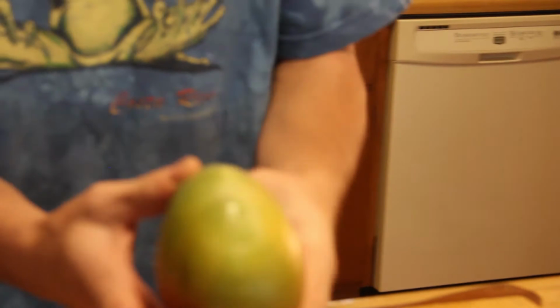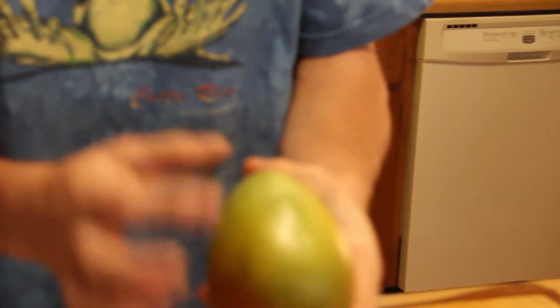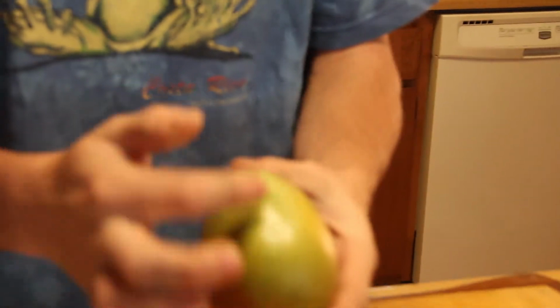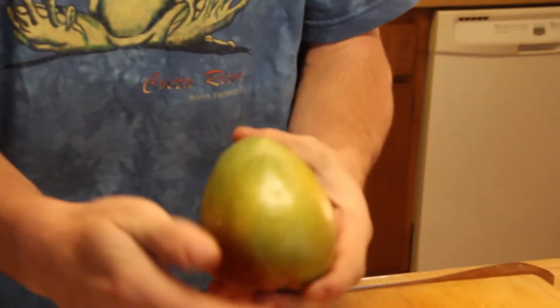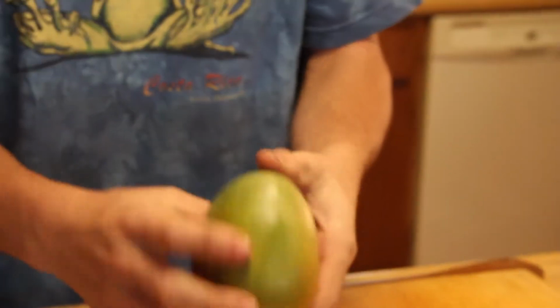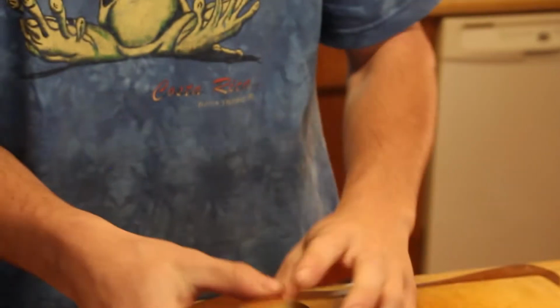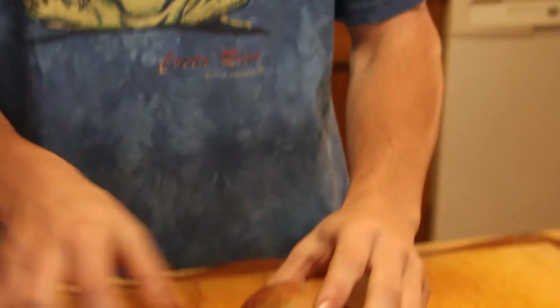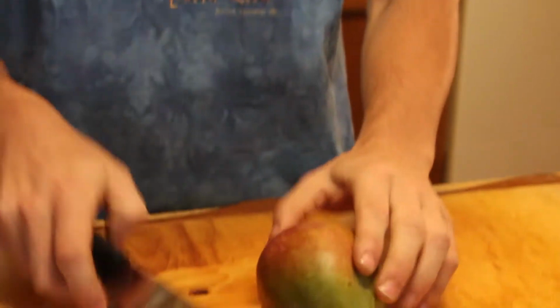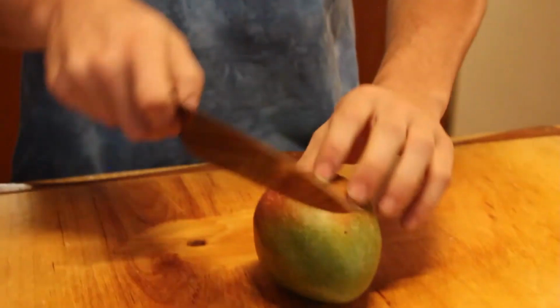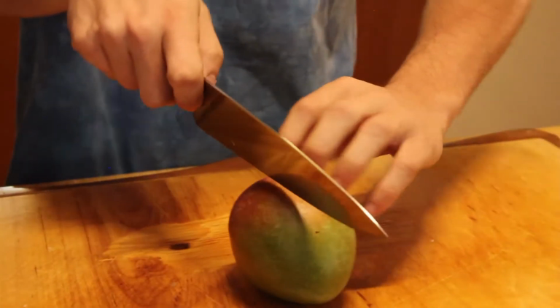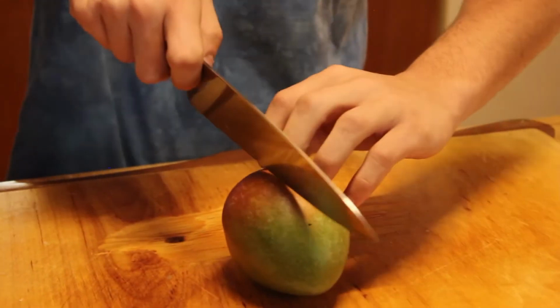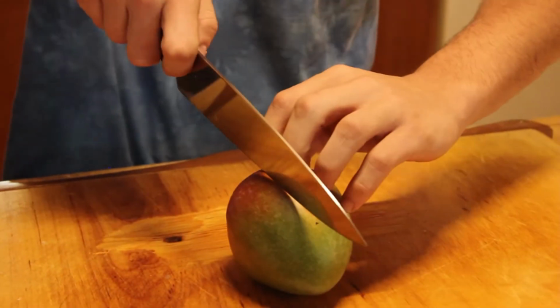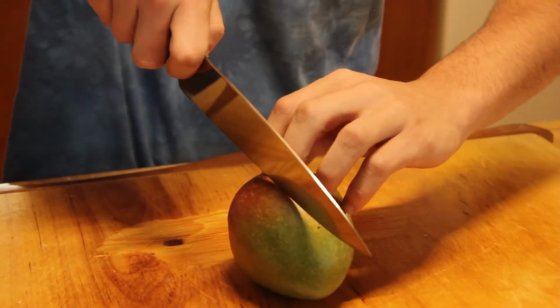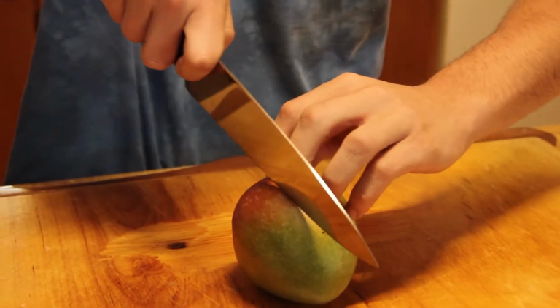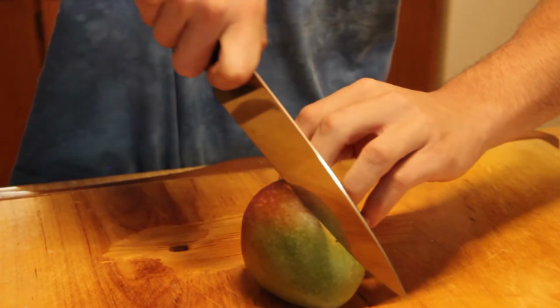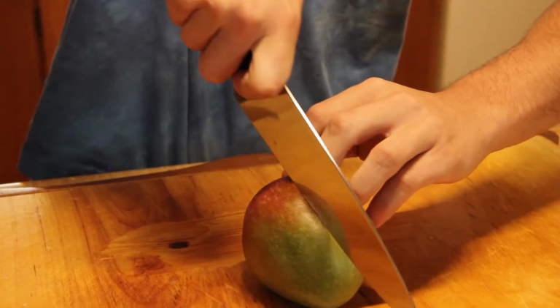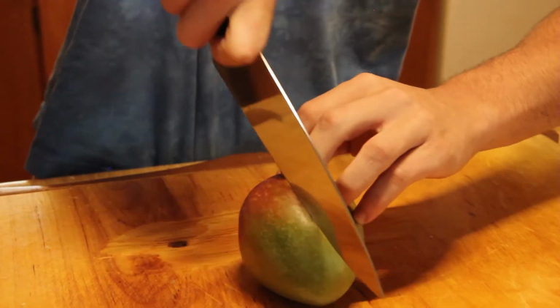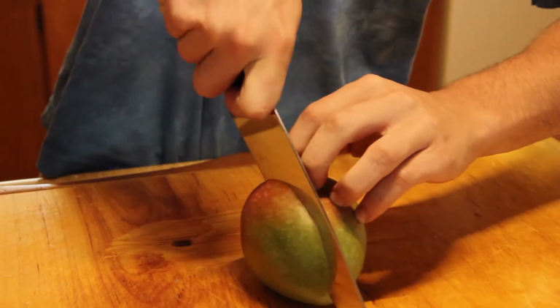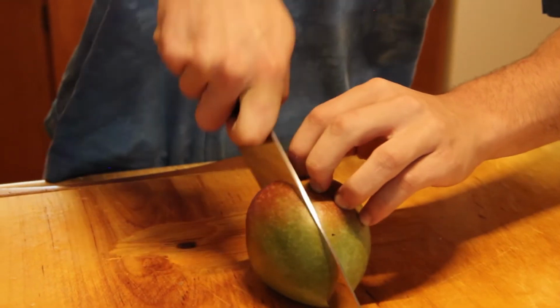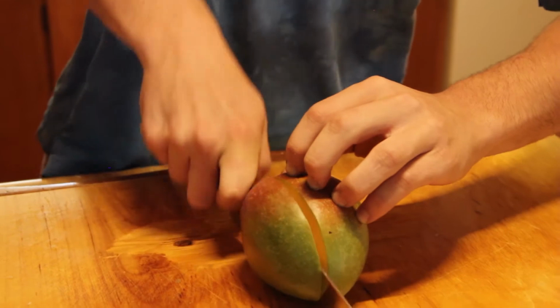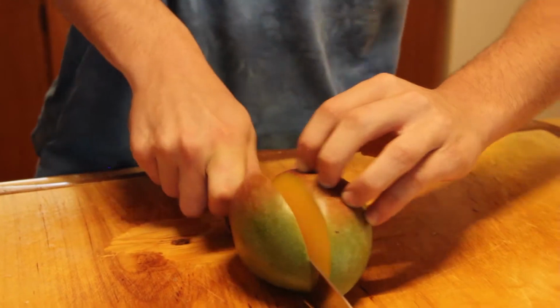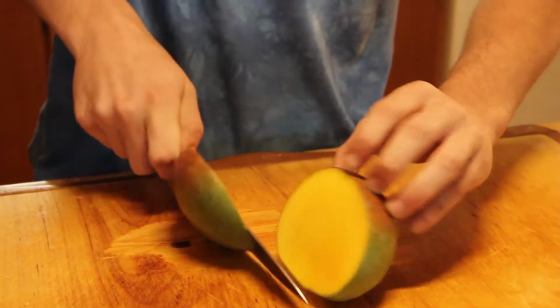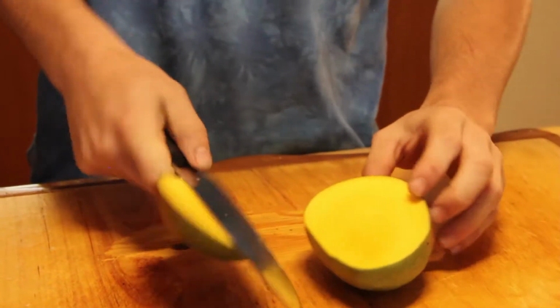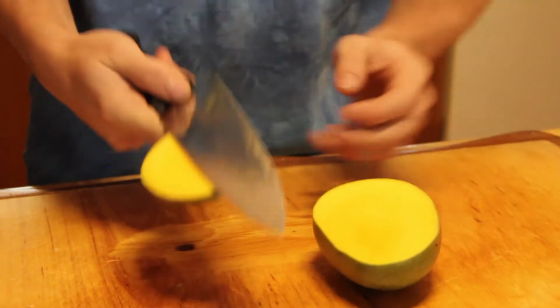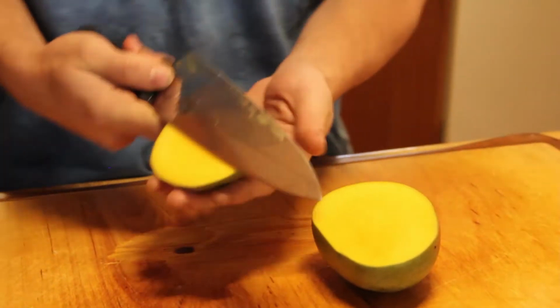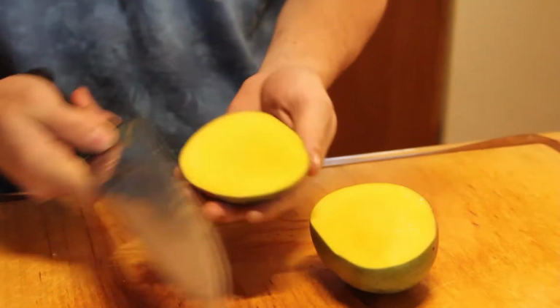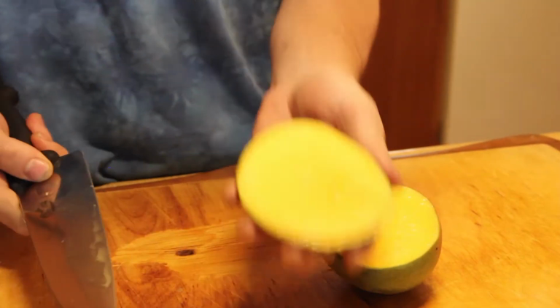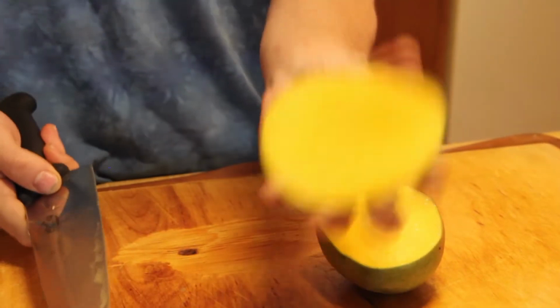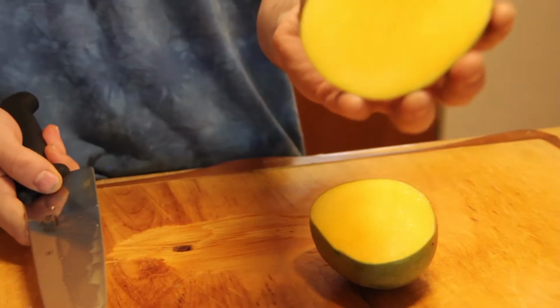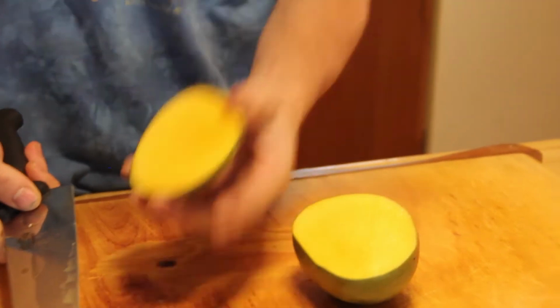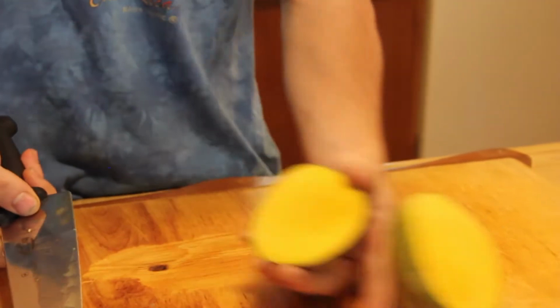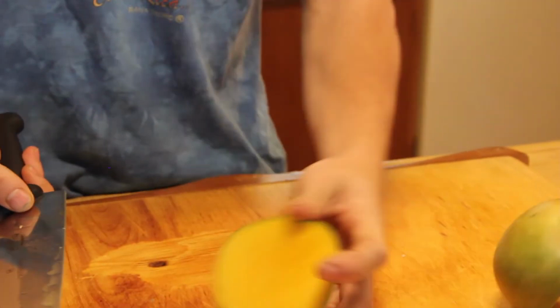It runs vertically down, so you just take your knife right to the side of it. Nice easy cut and you get a little thing like this.